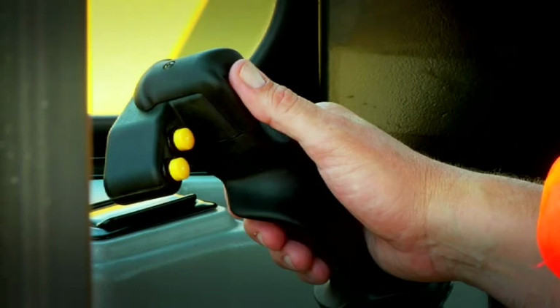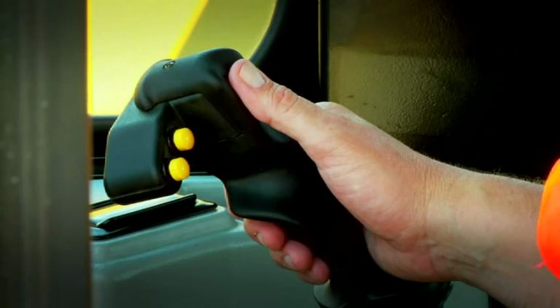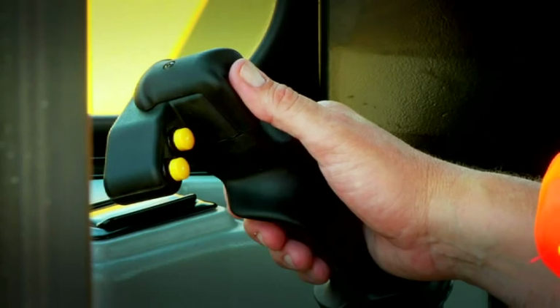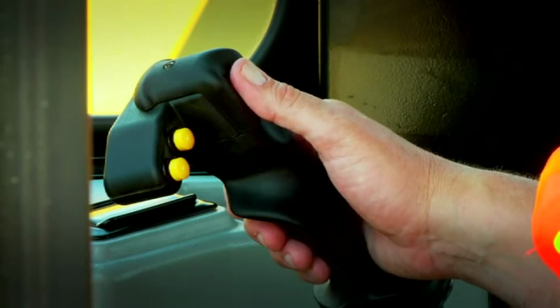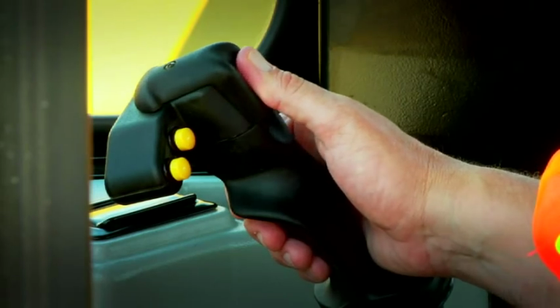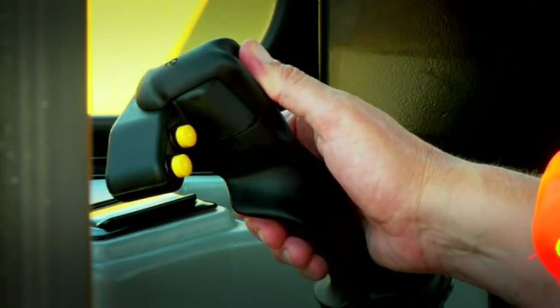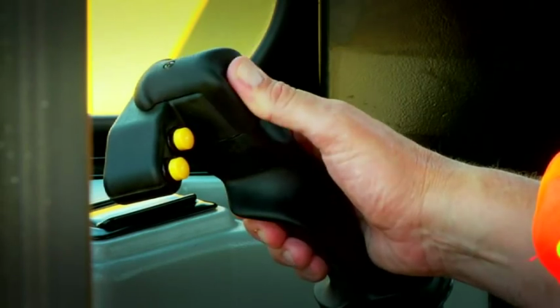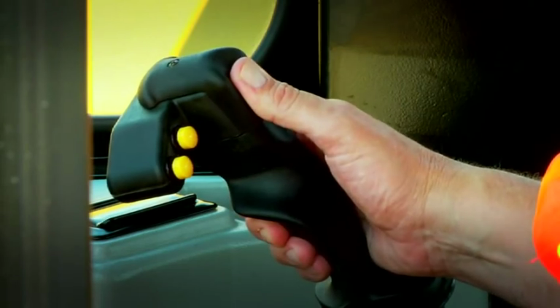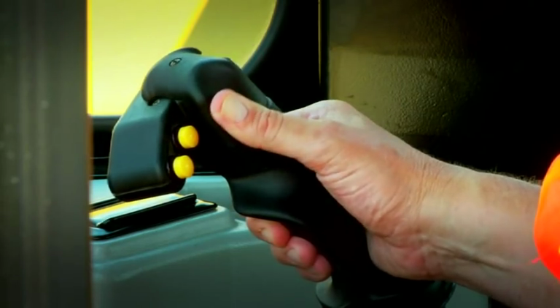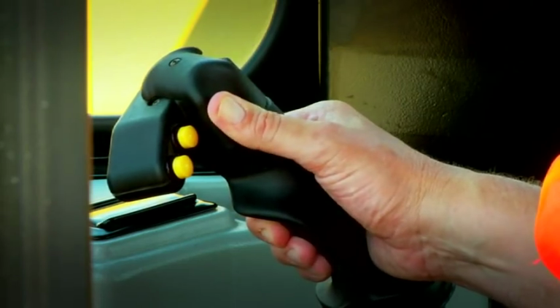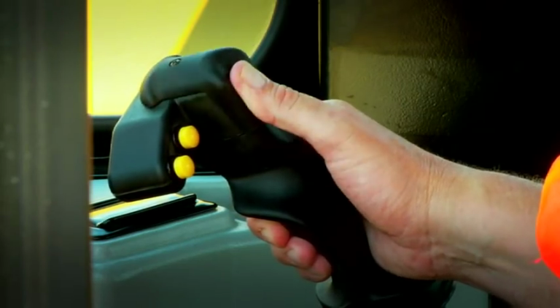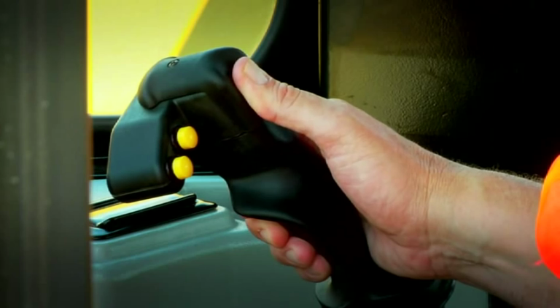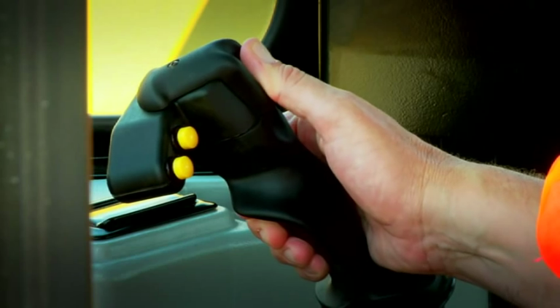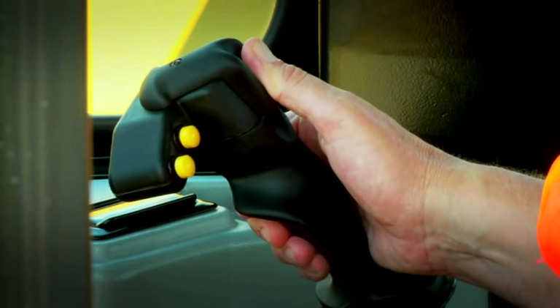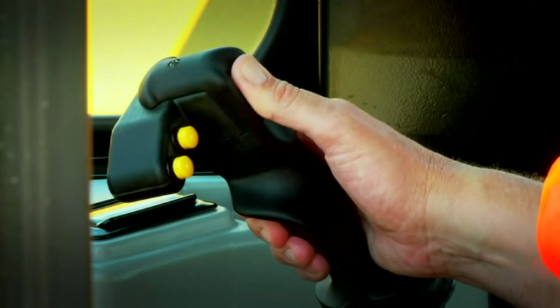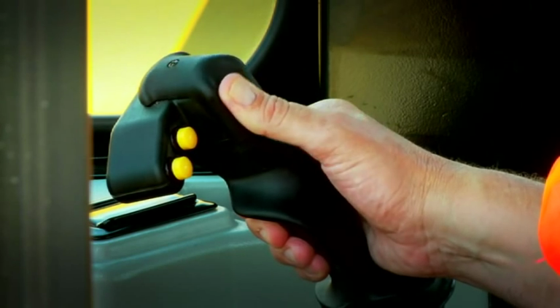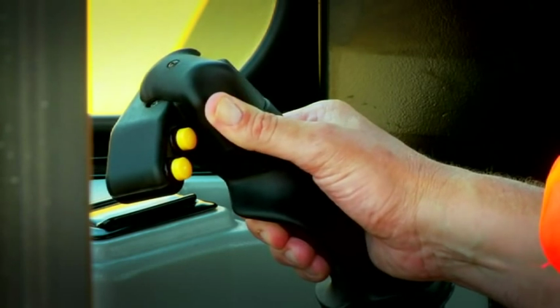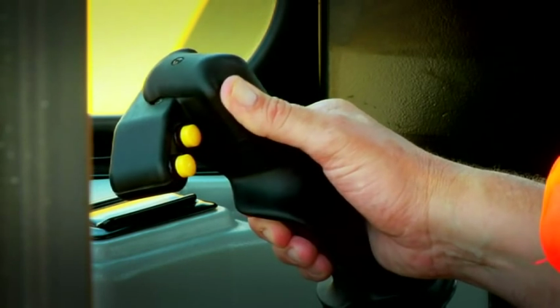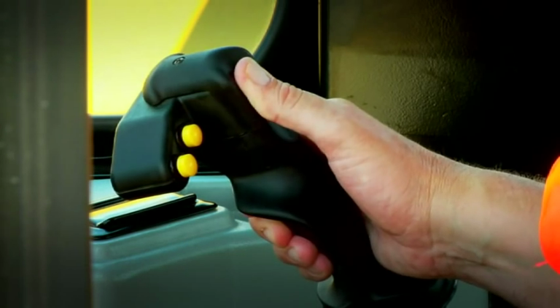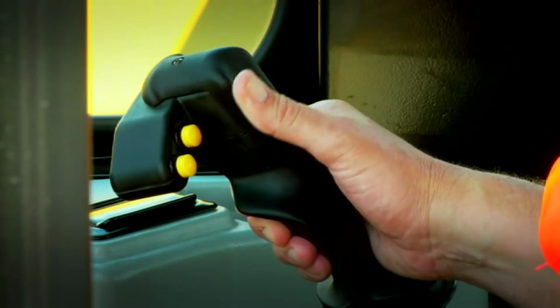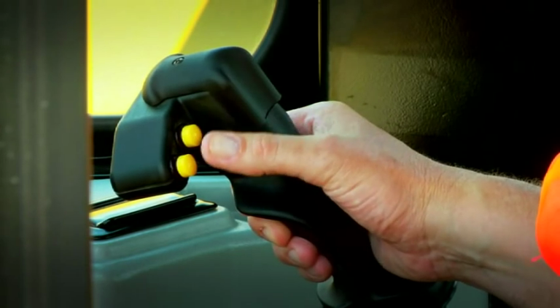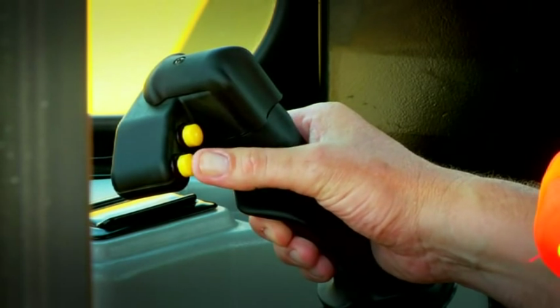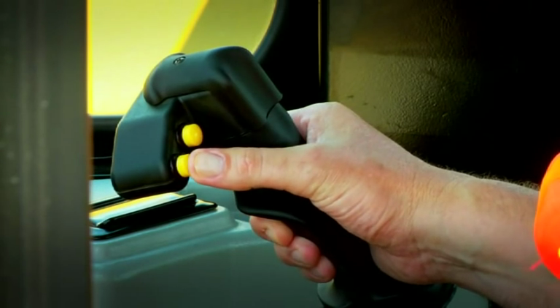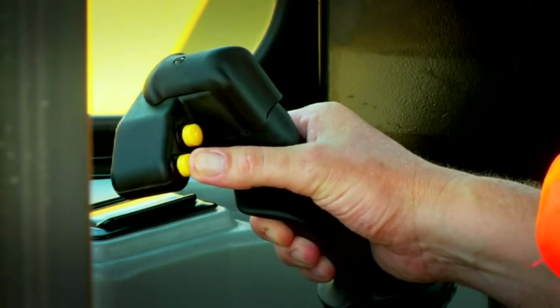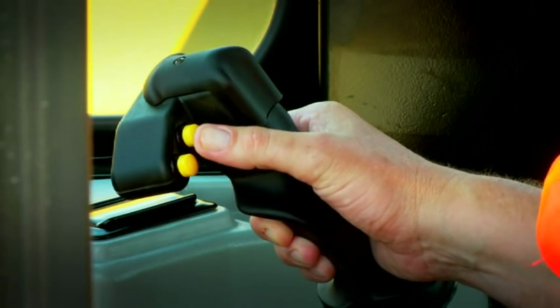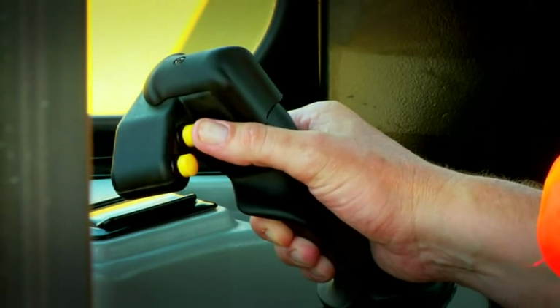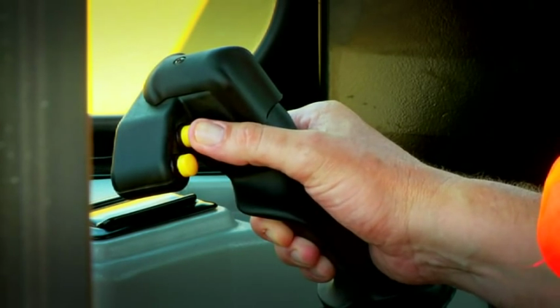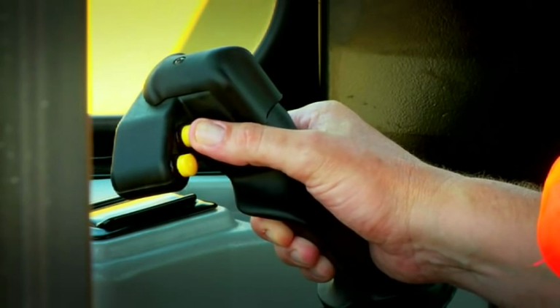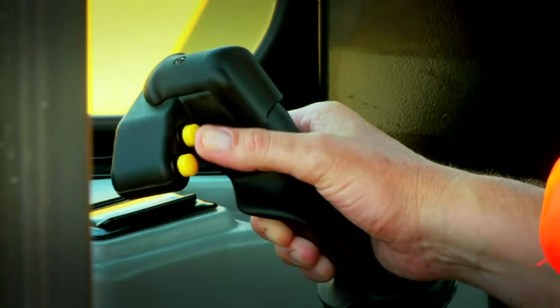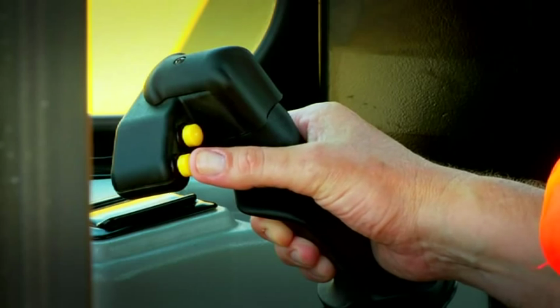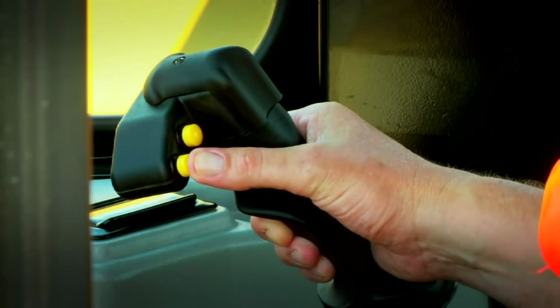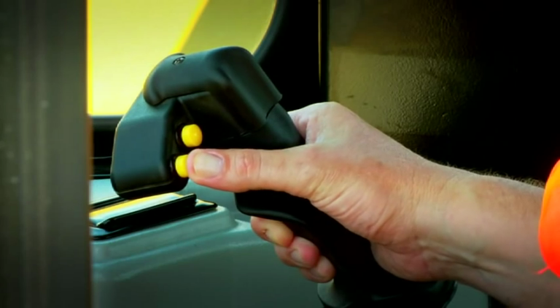A side-to-side lever controls the counterweight in and out. The yellow buttons to the left control the throttle in conjunction with the decelerator pedal.